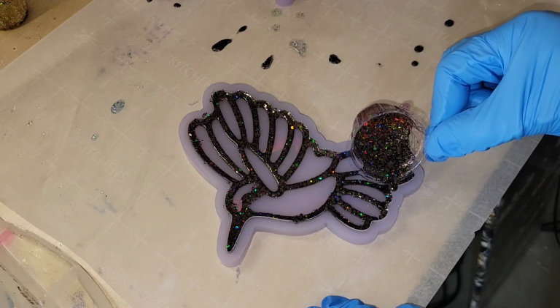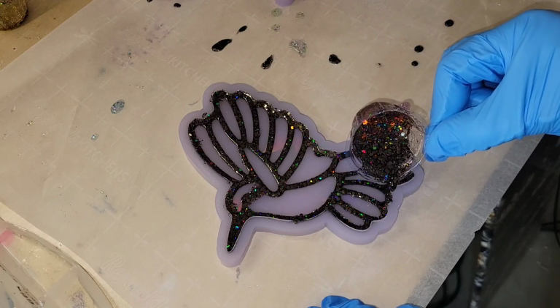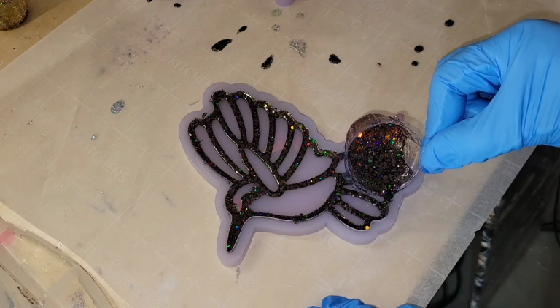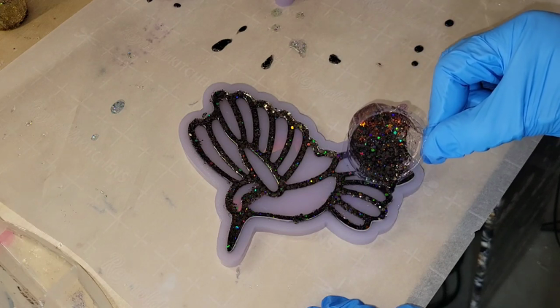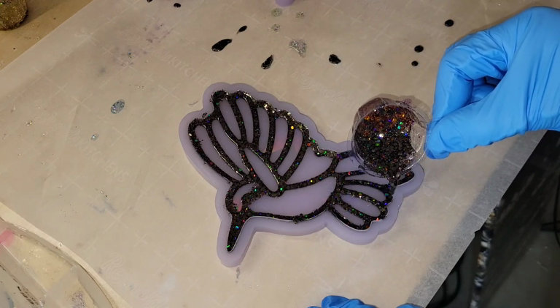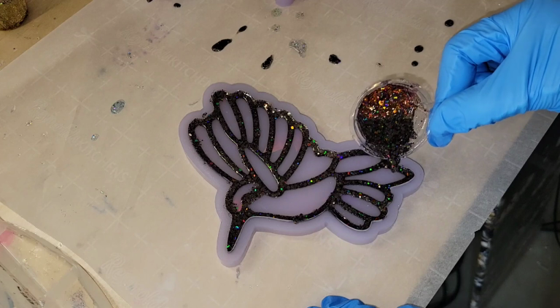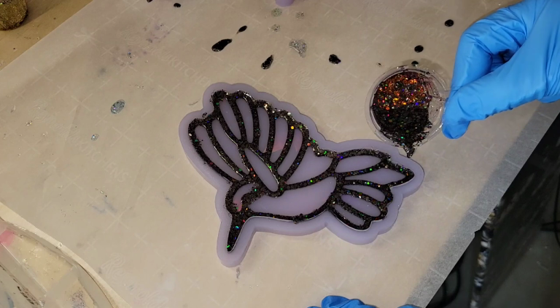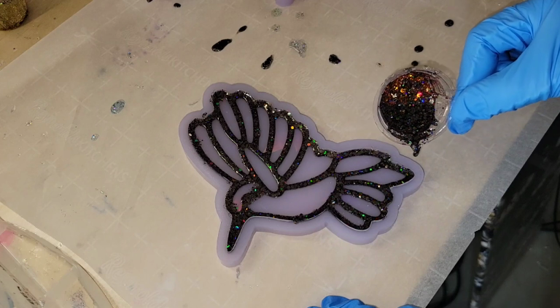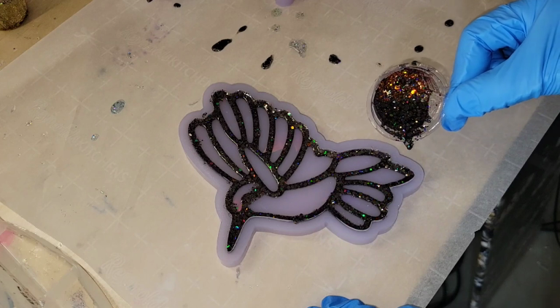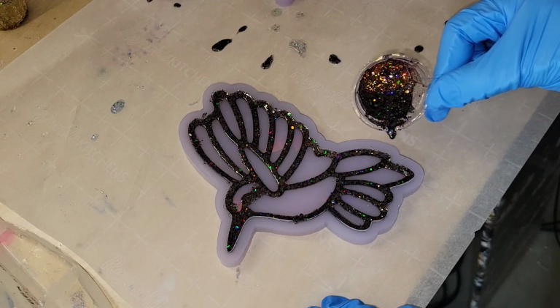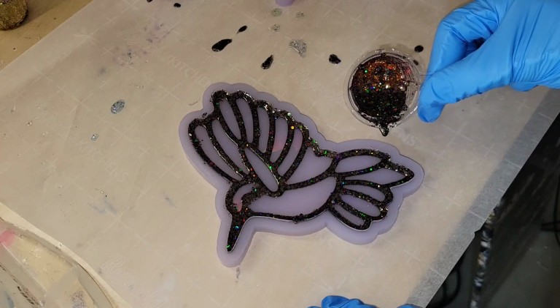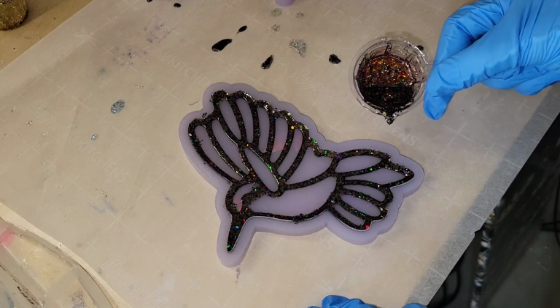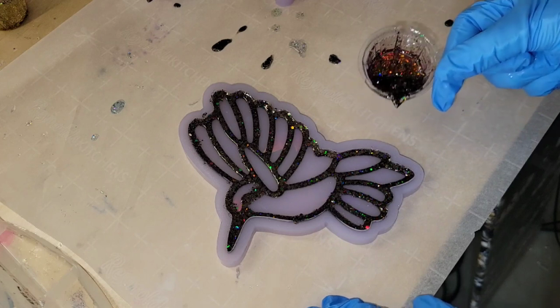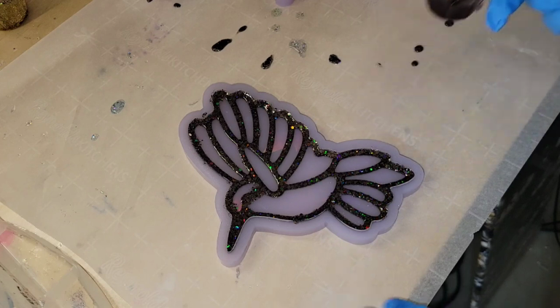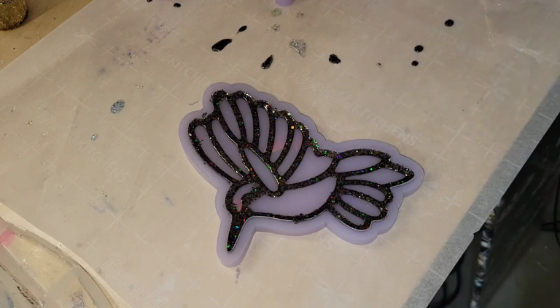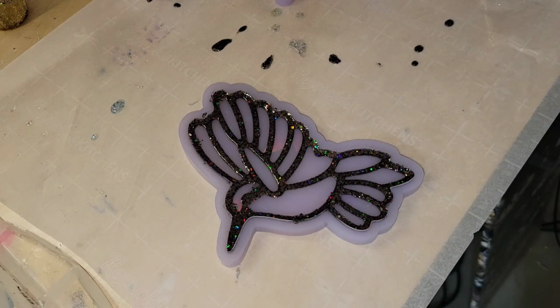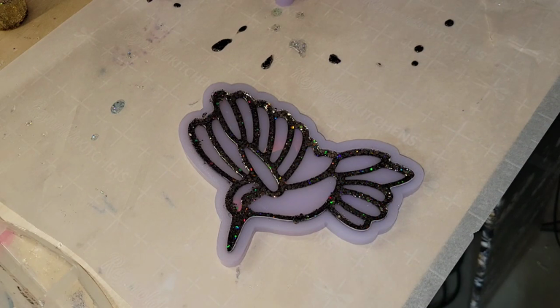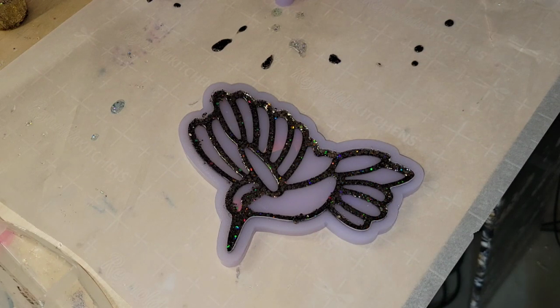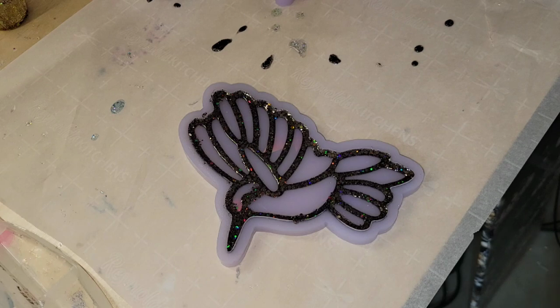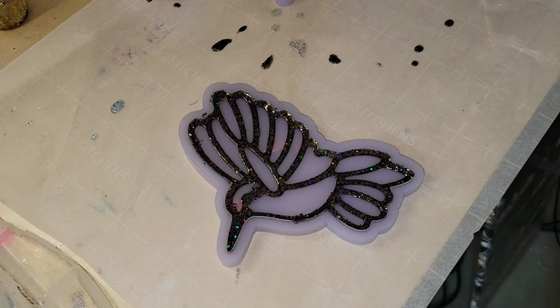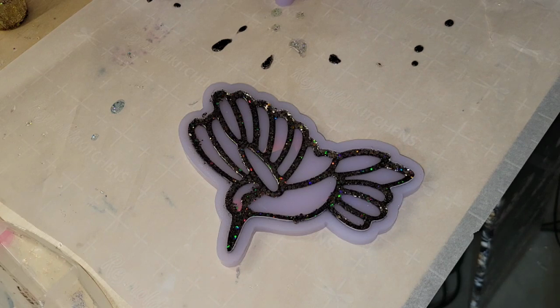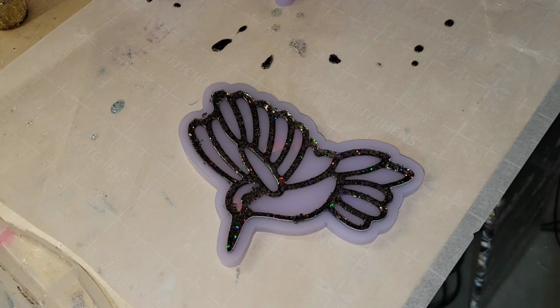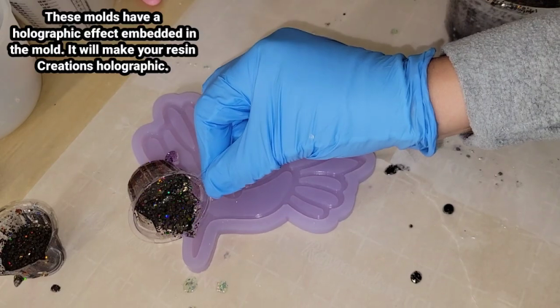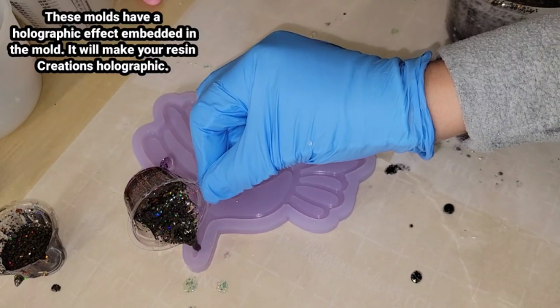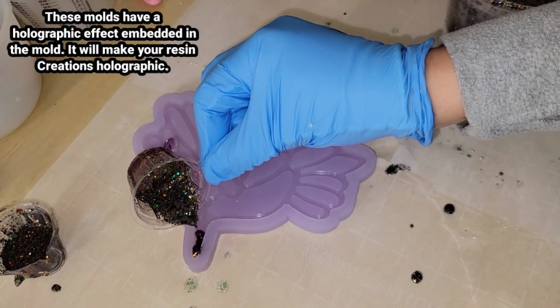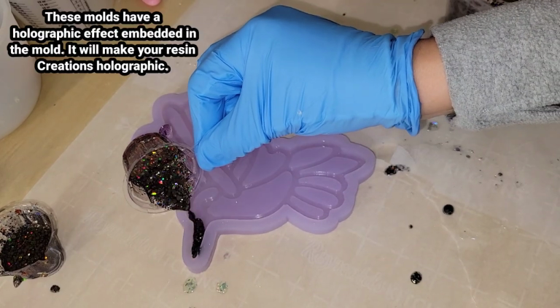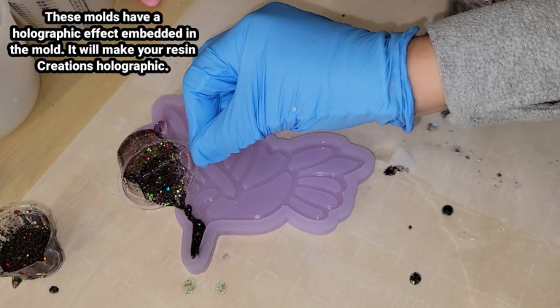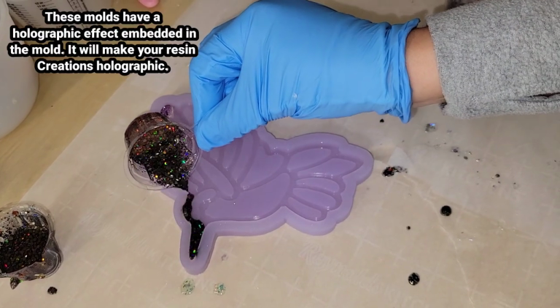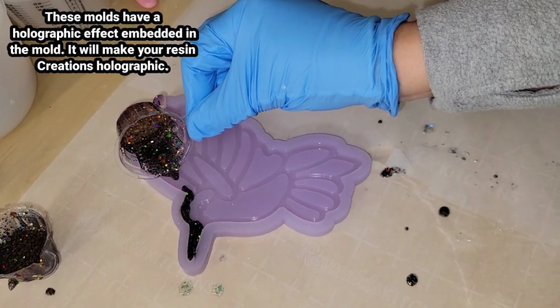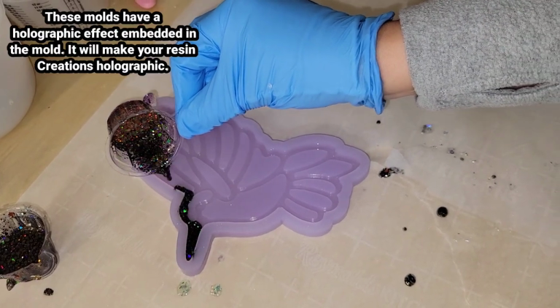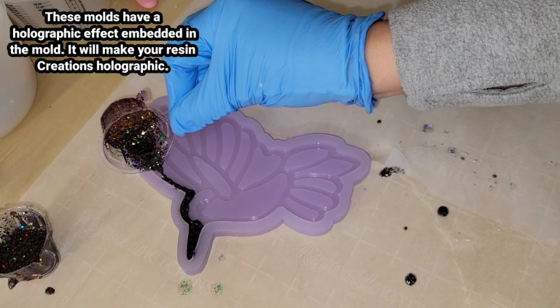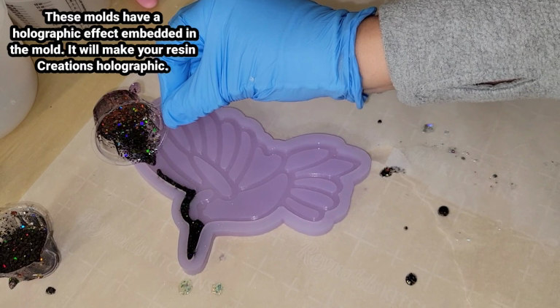And that's going to be it for layer number one. We're going to do another one here. I had a little bit of practice on this first one — I had never used chunky glitter in these type of molds before and honestly it was a little bit stressful.